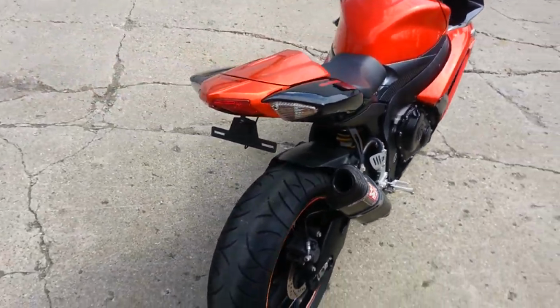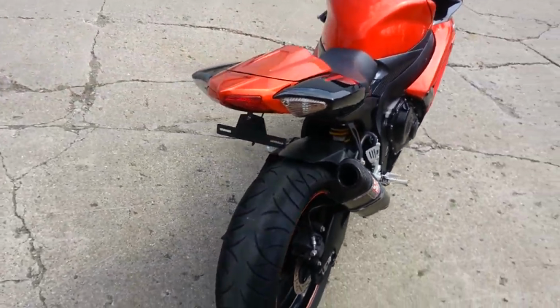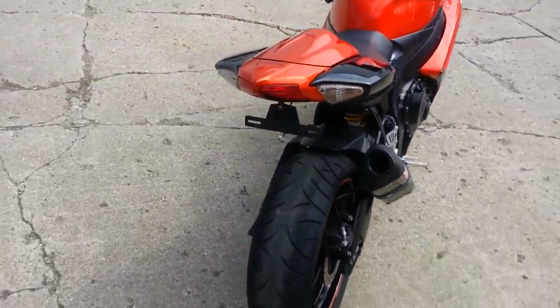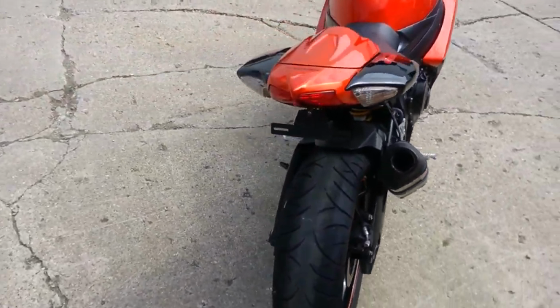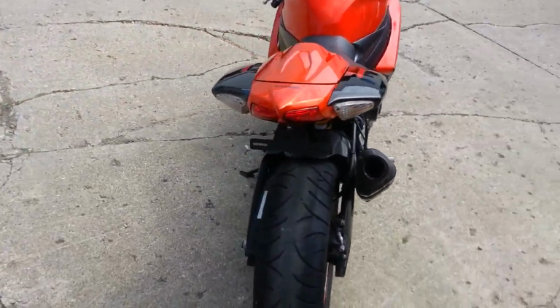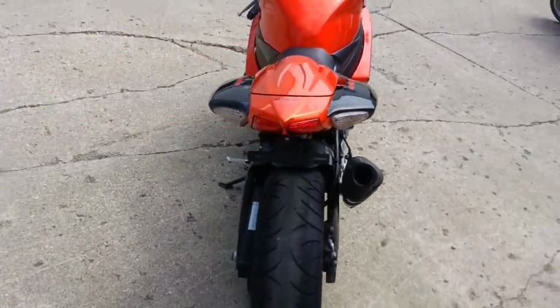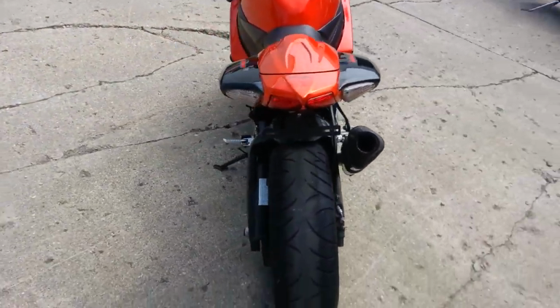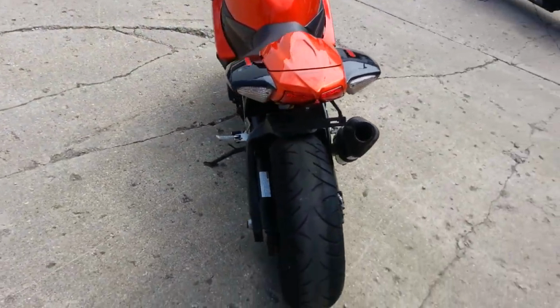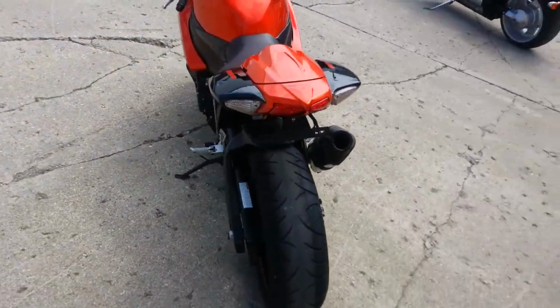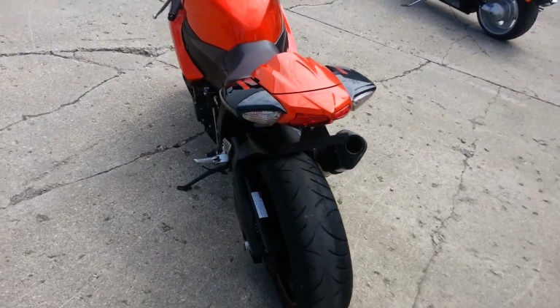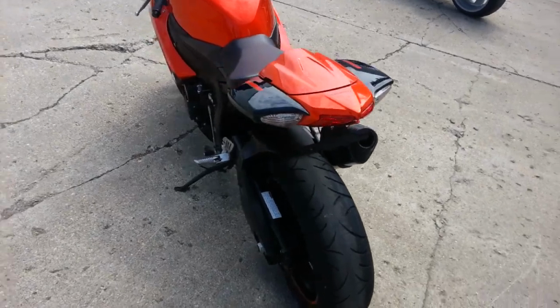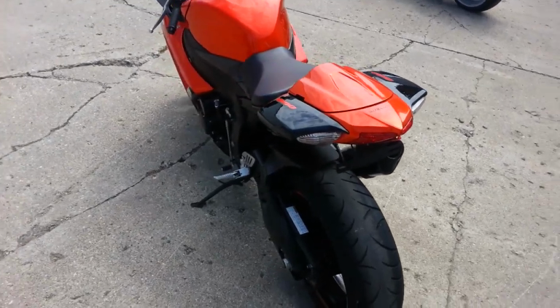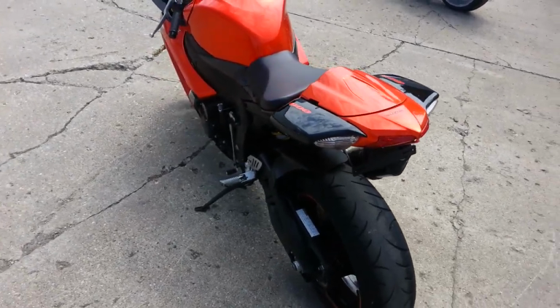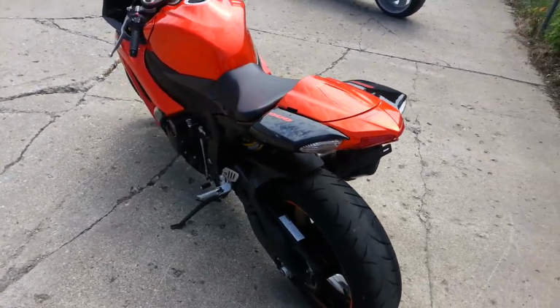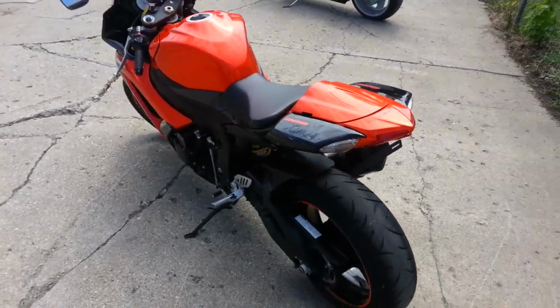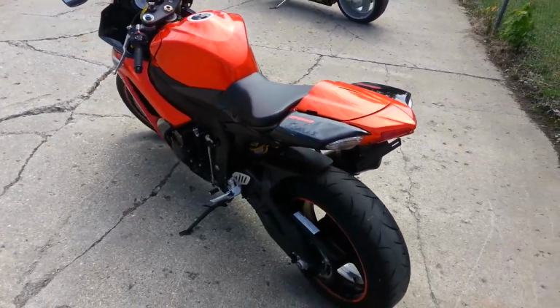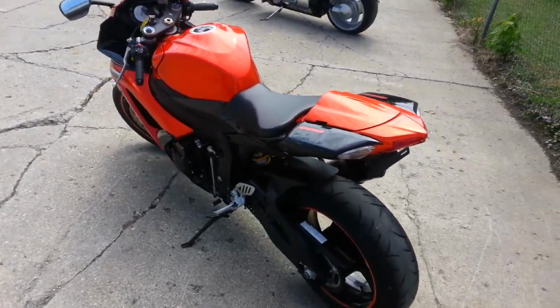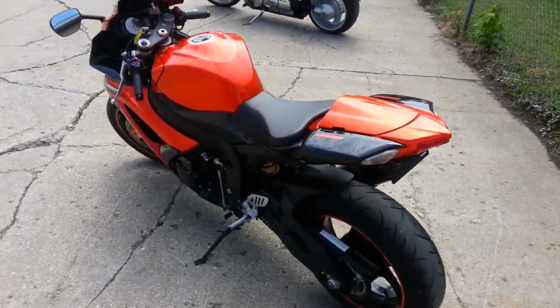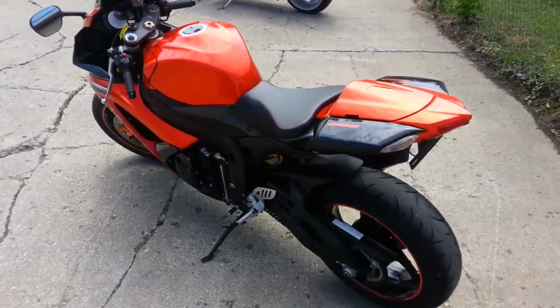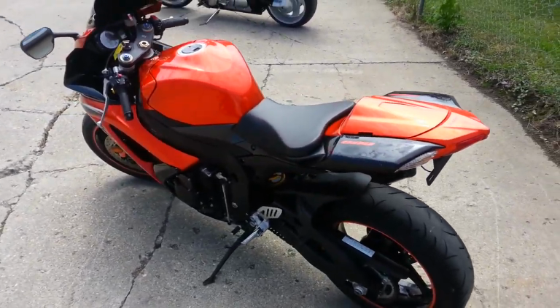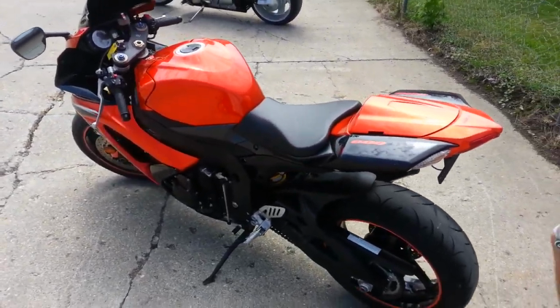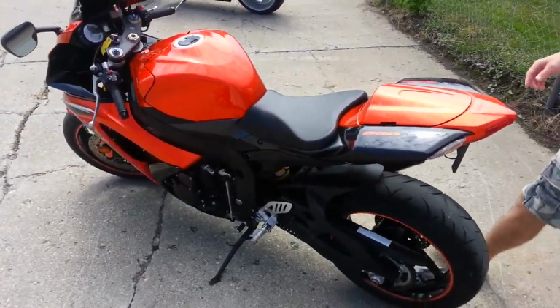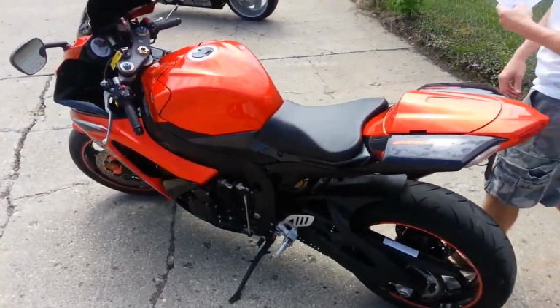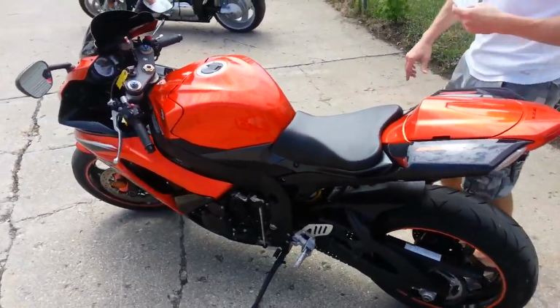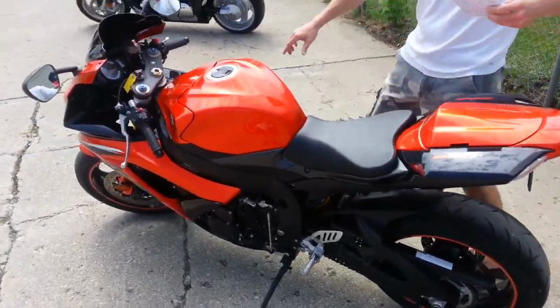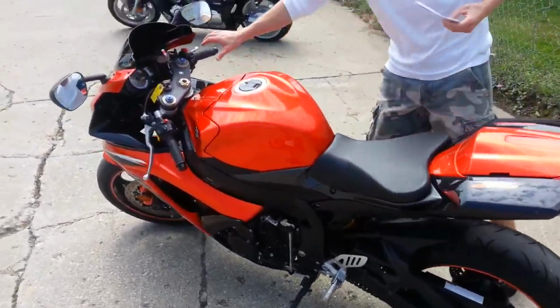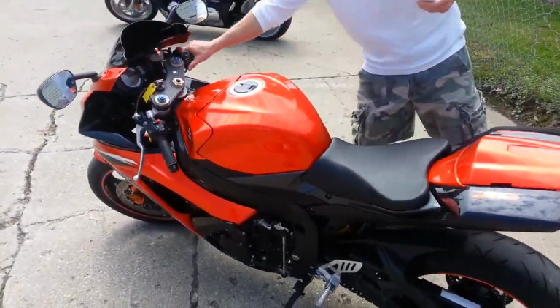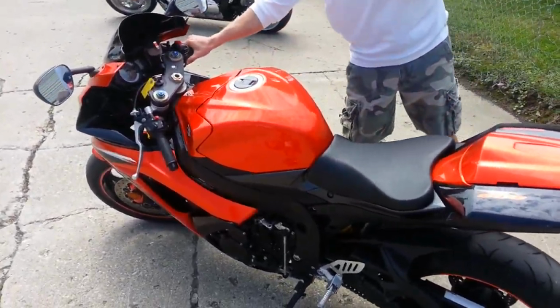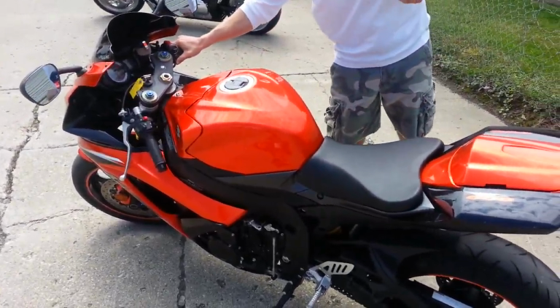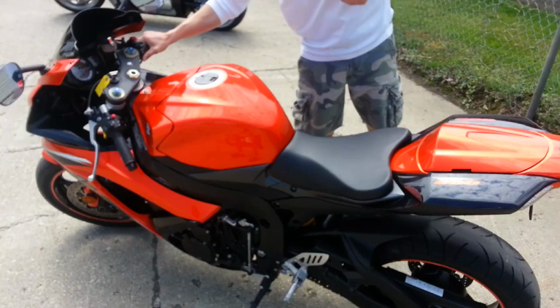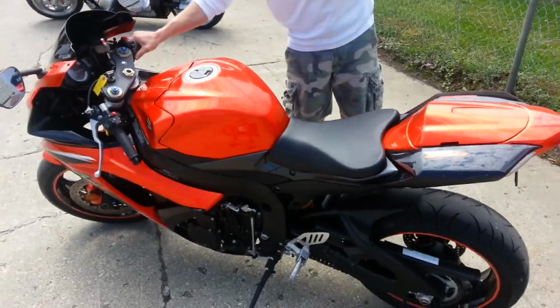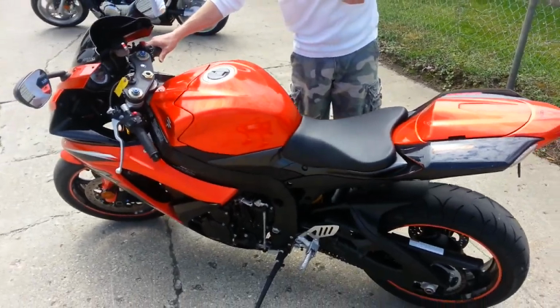Tear up the streets on this Gixxer 600 for only $79.99. There he is.